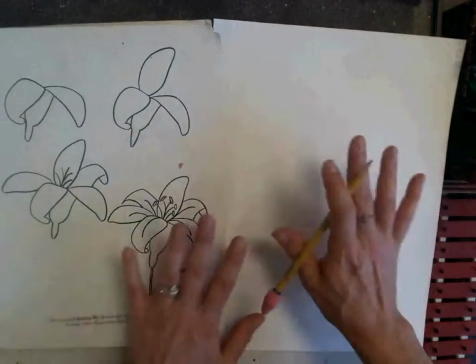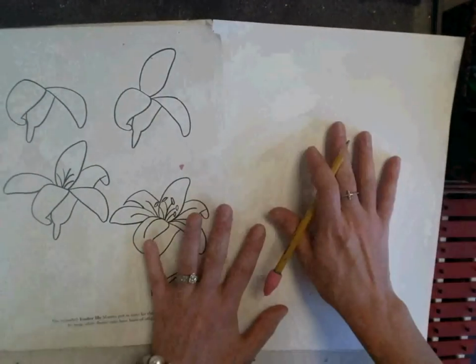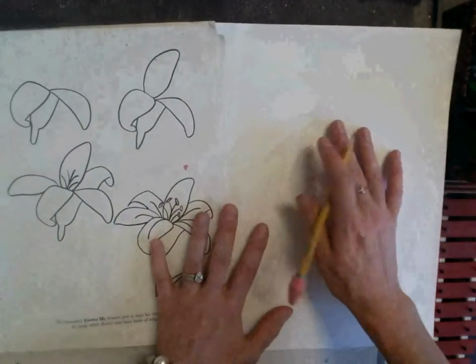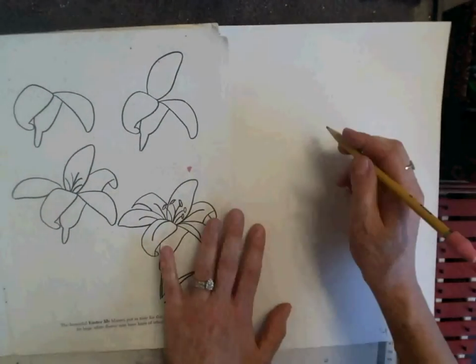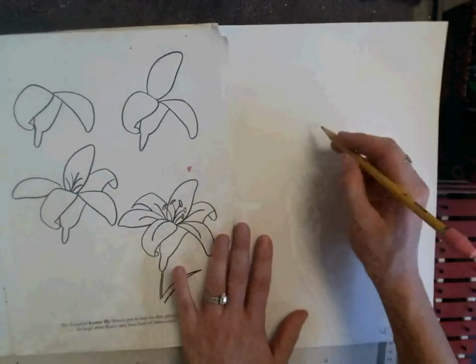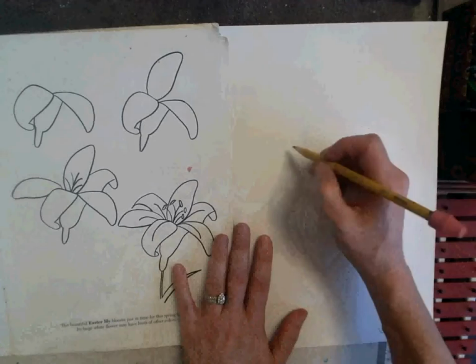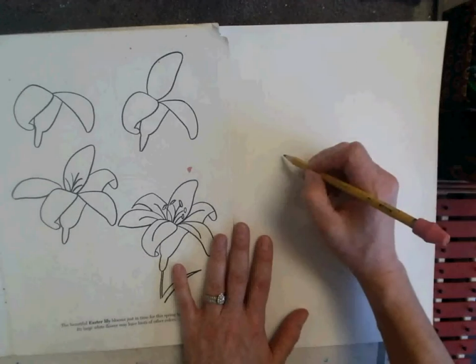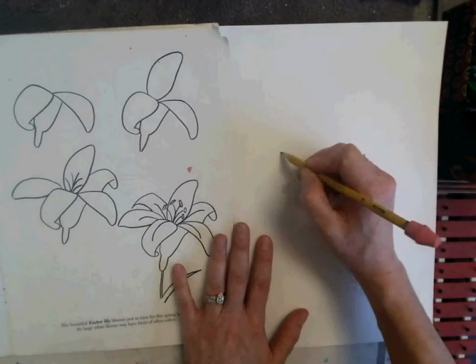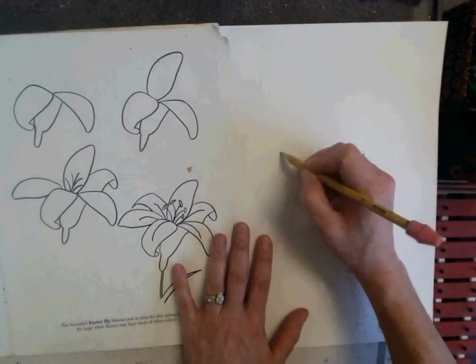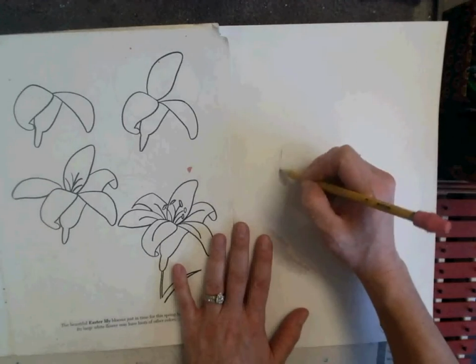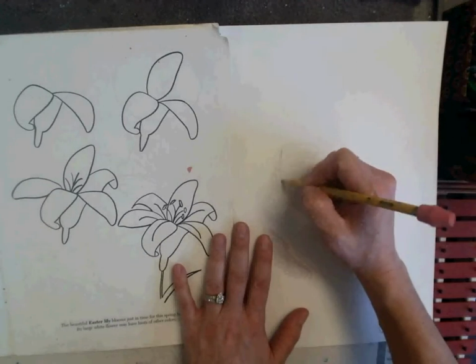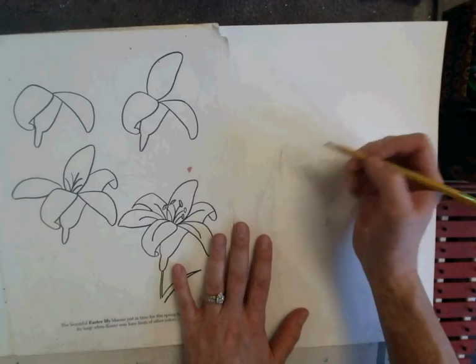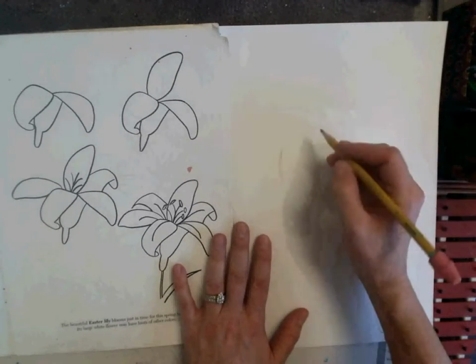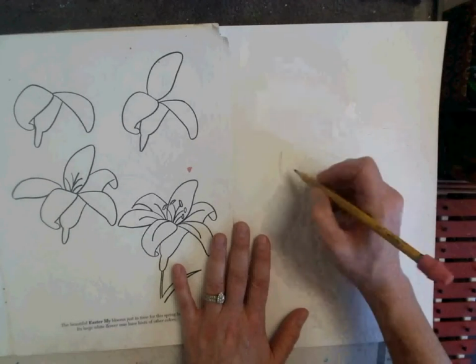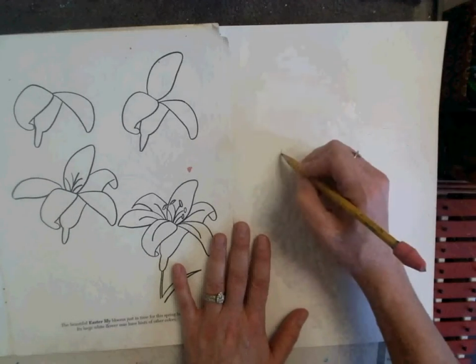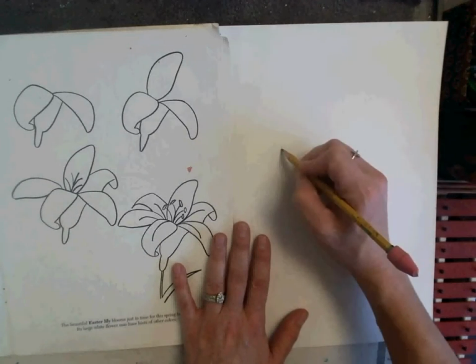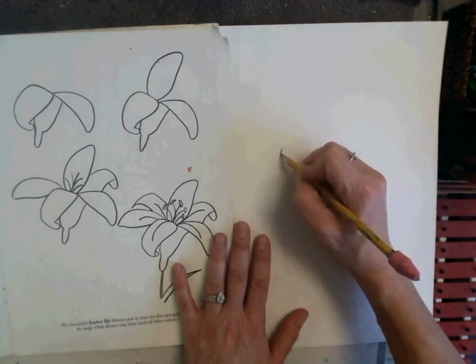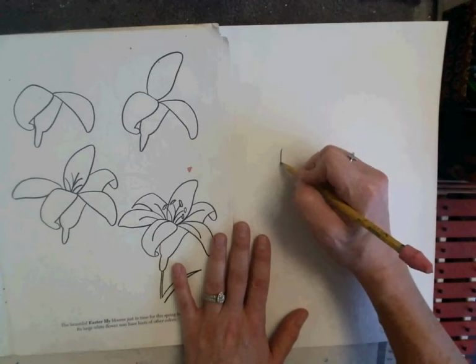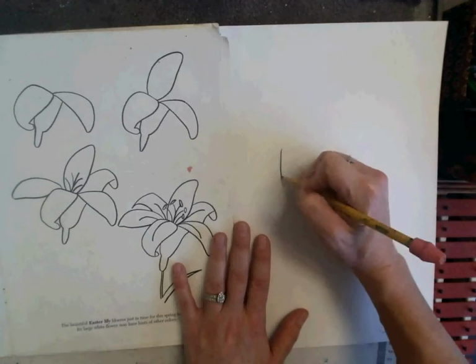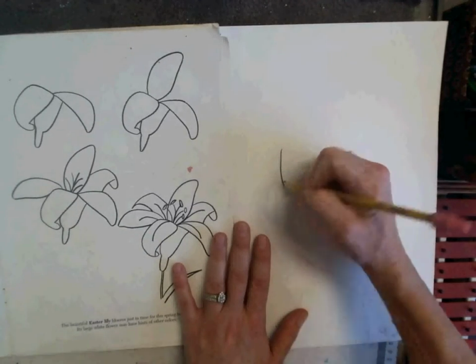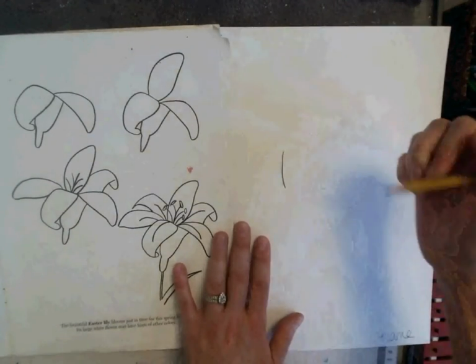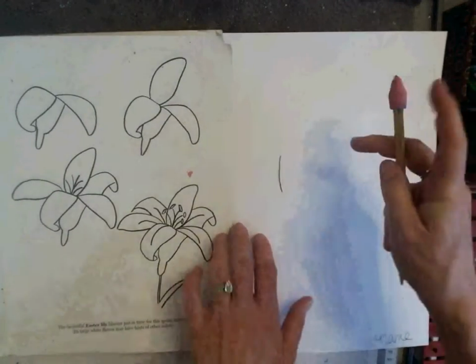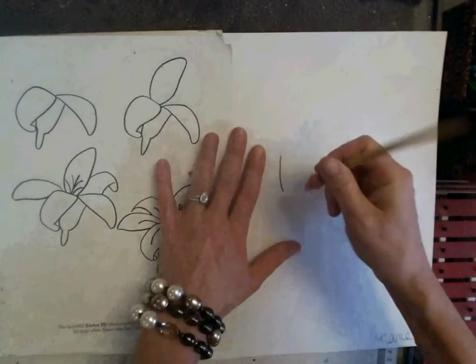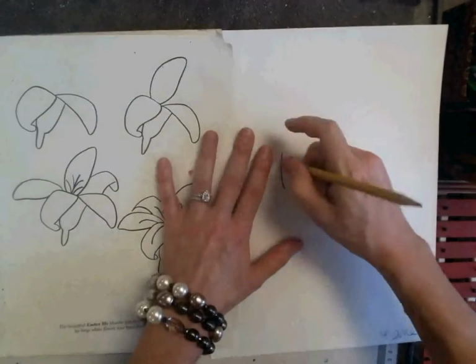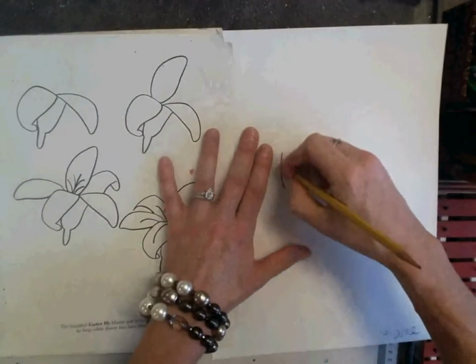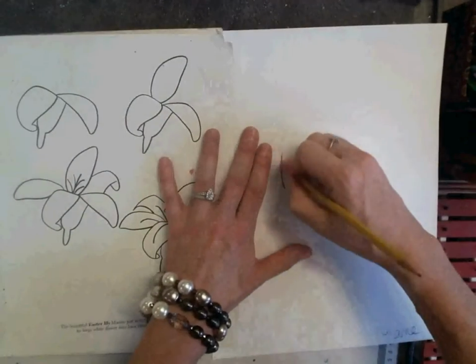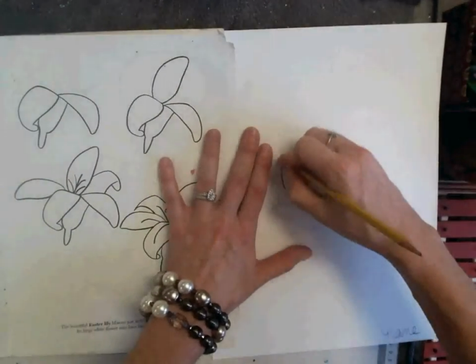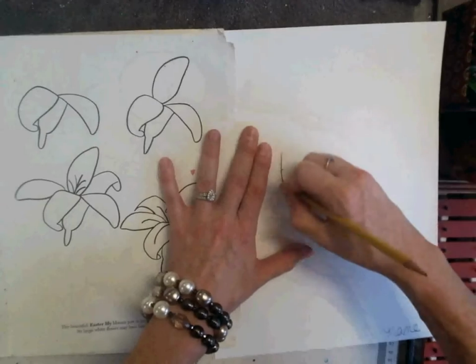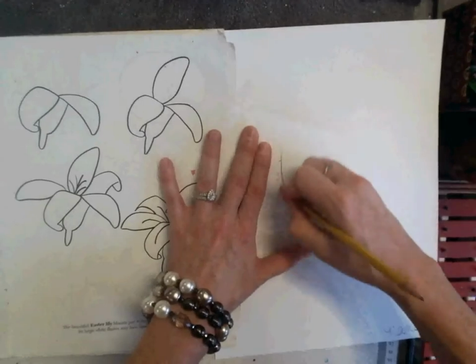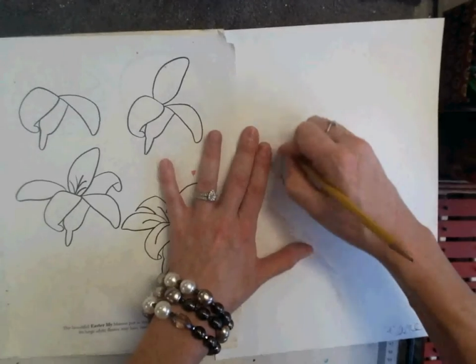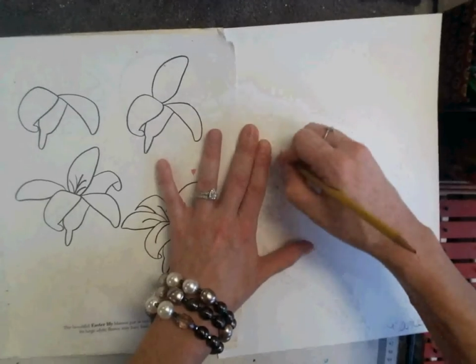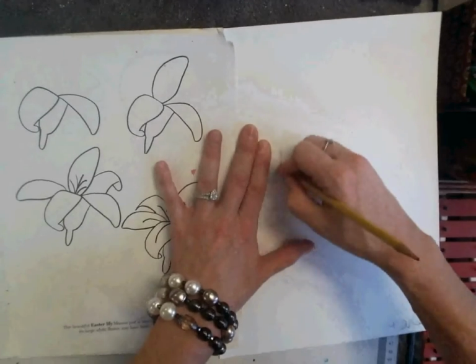When I draw, I sketch. I don't draw hard because if I draw hard, it's really difficult to erase.